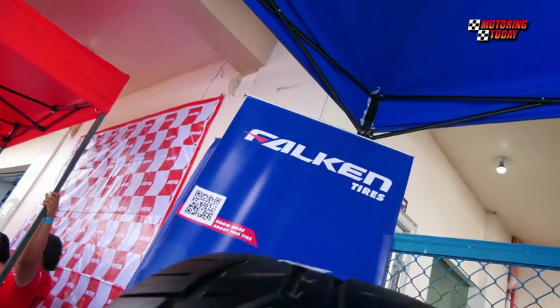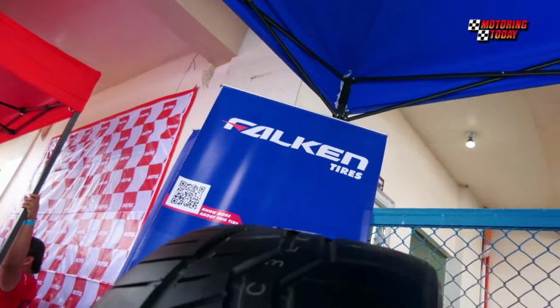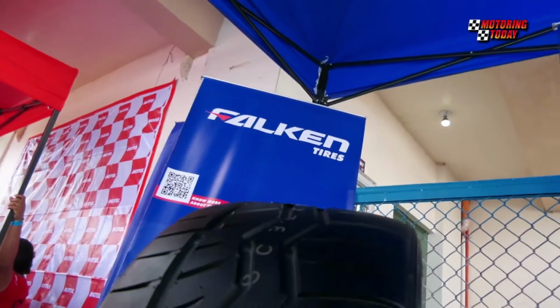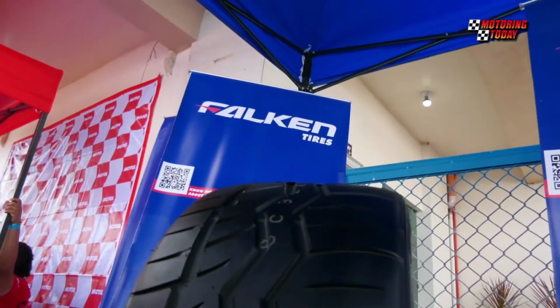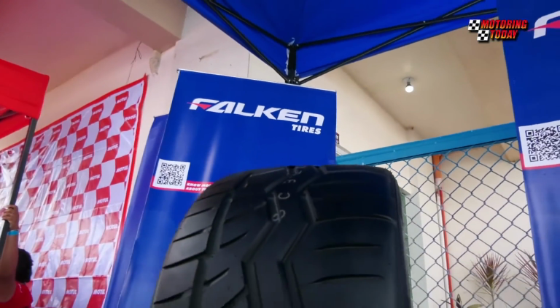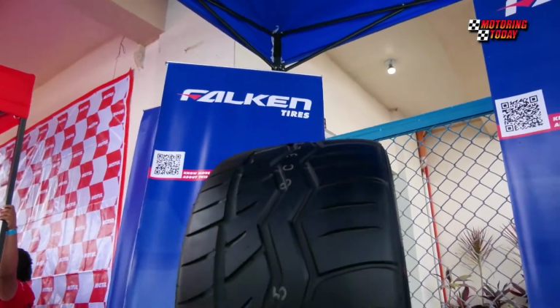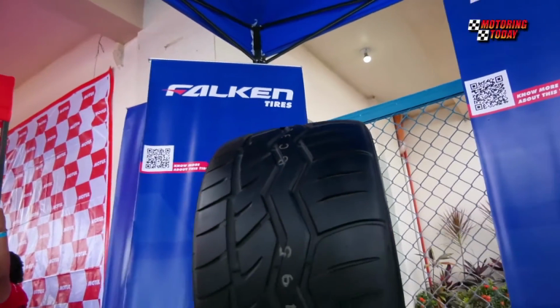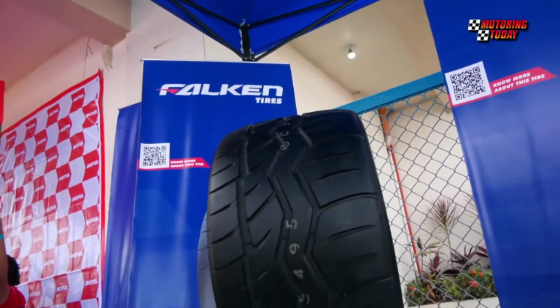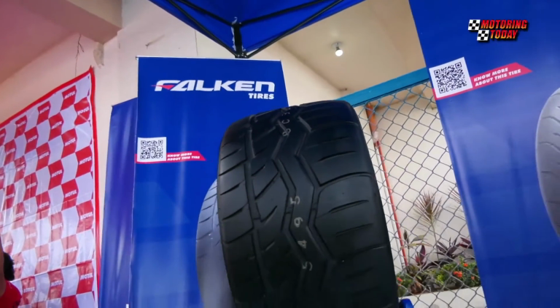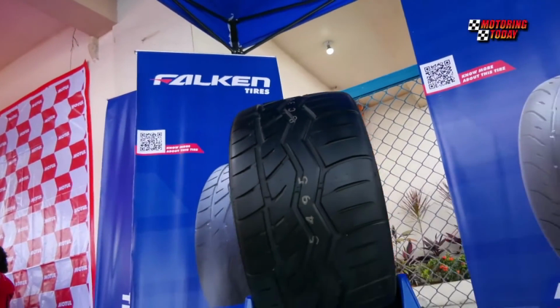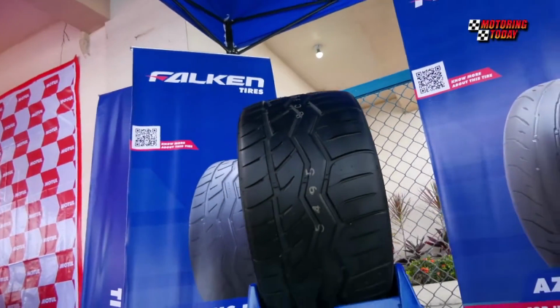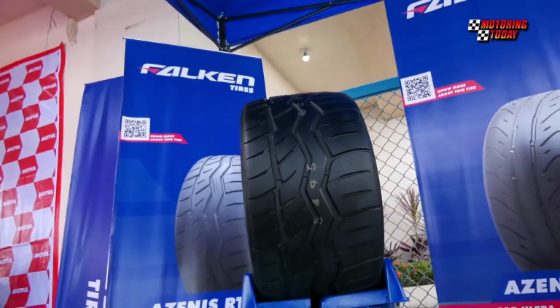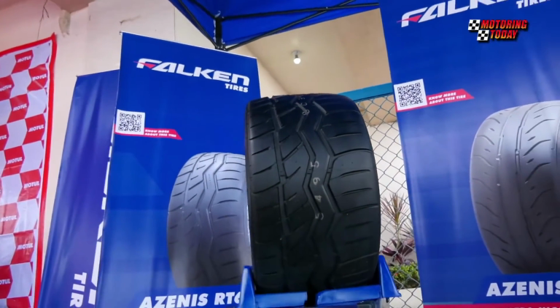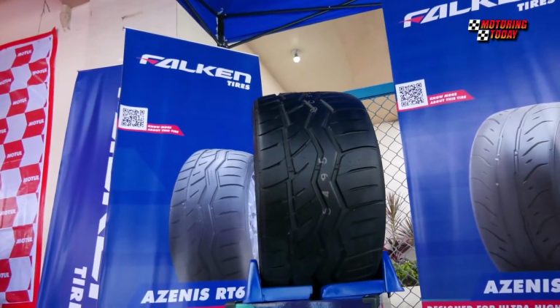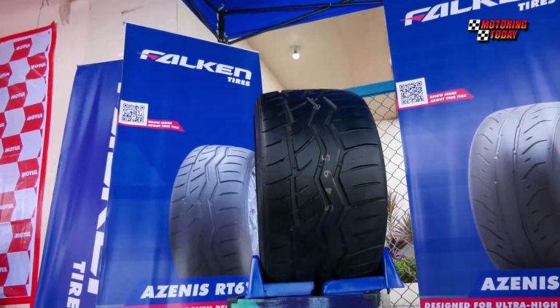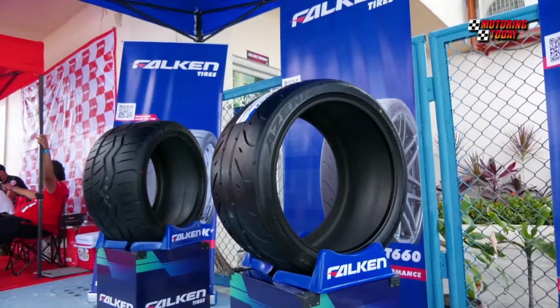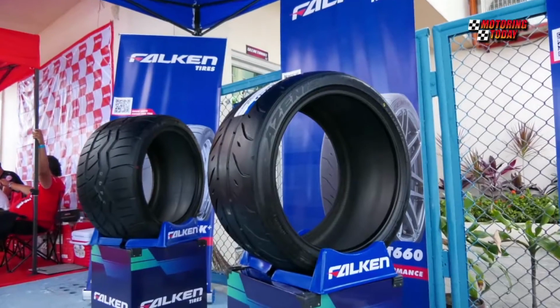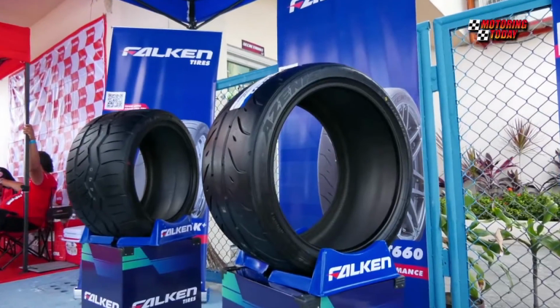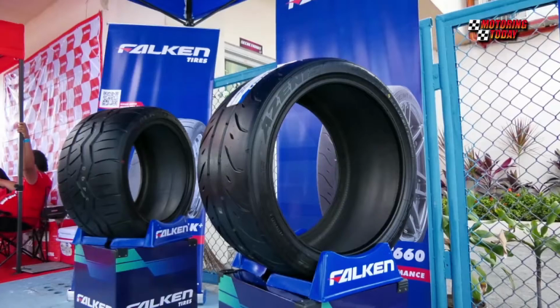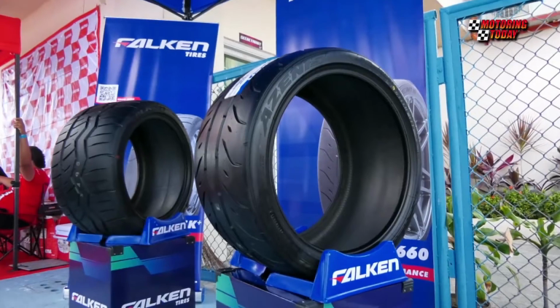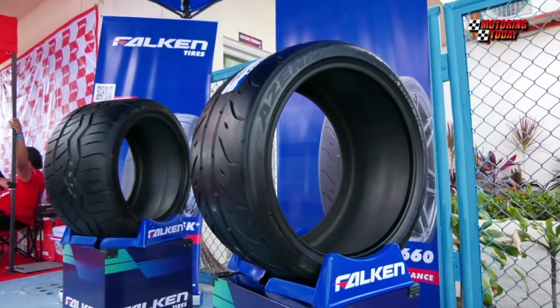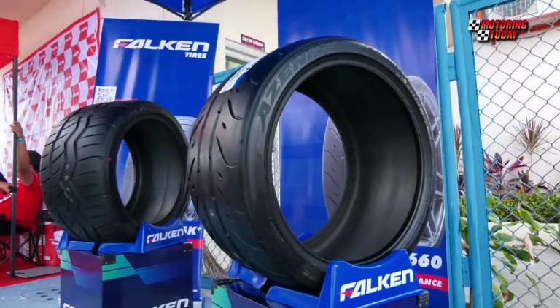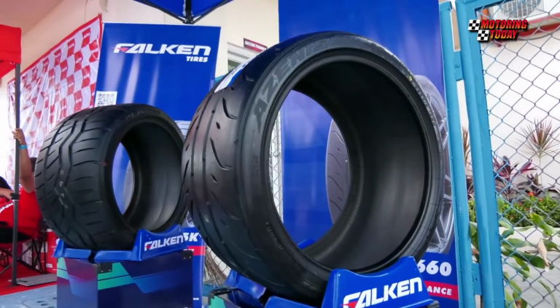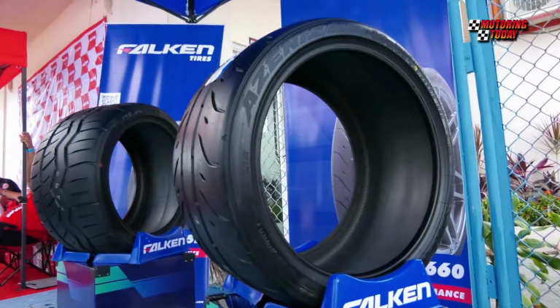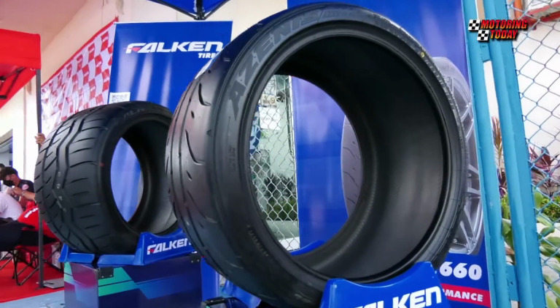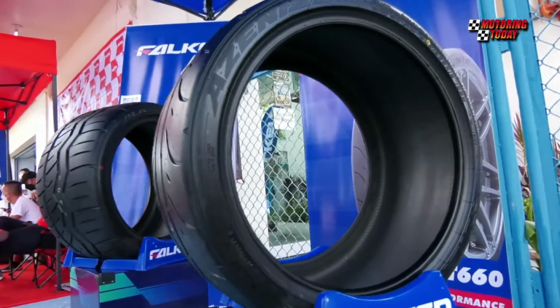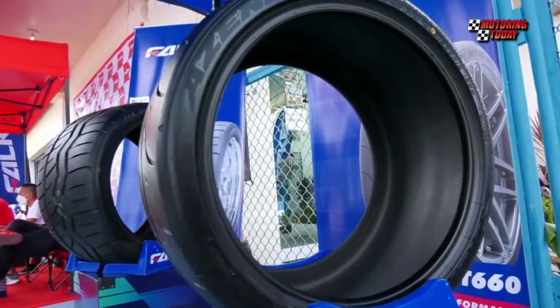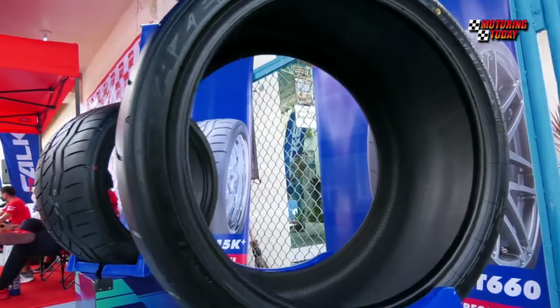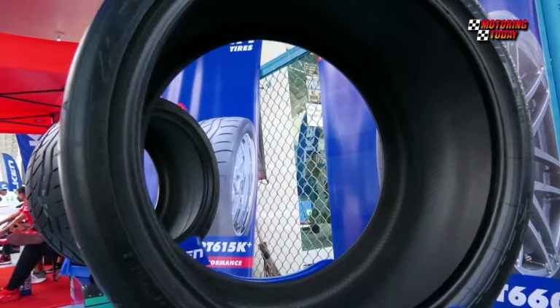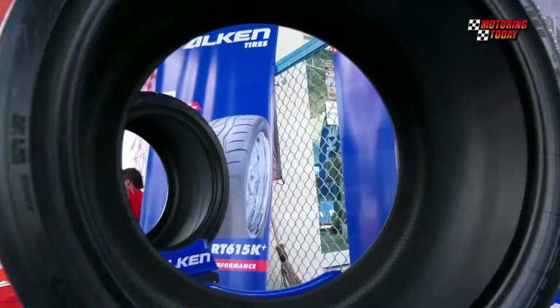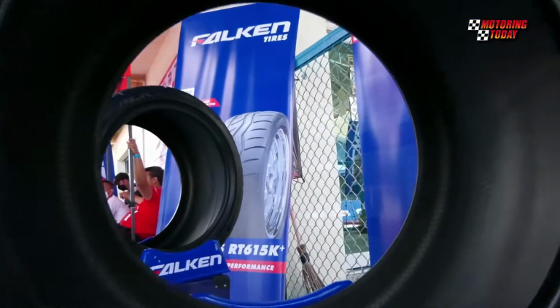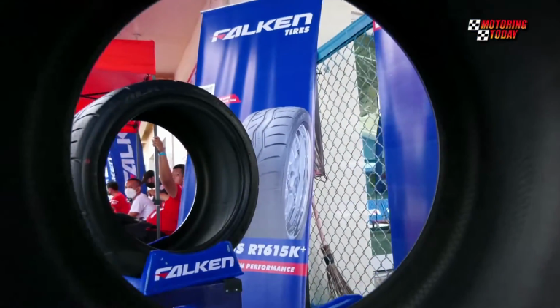The Azenis RT615K Plus and RT660 tires are offered in popular sizes ranging from 15 inches to 19 inches and are available for pre-order at all authorized Falken dealerships.